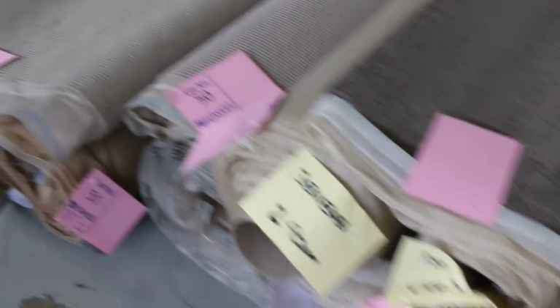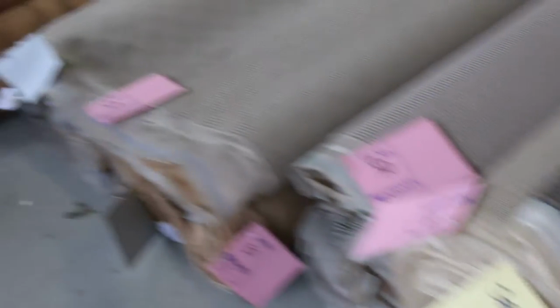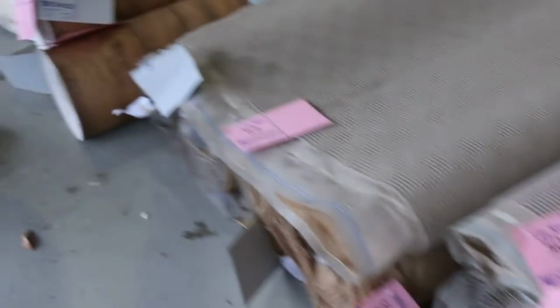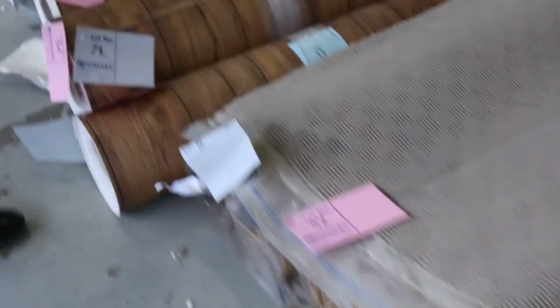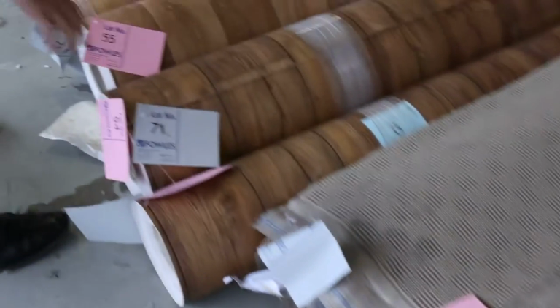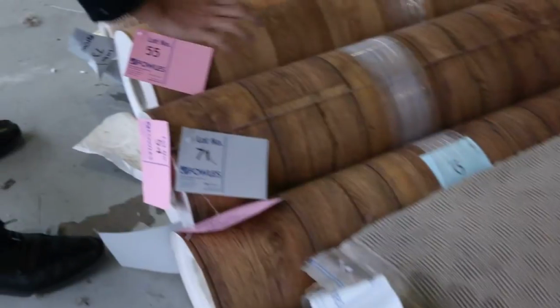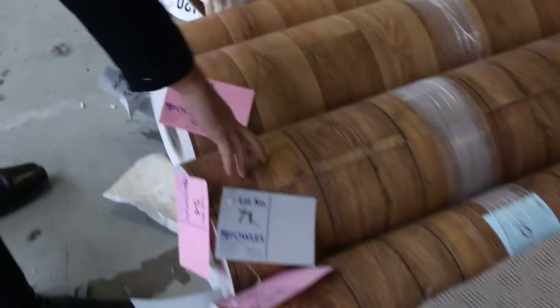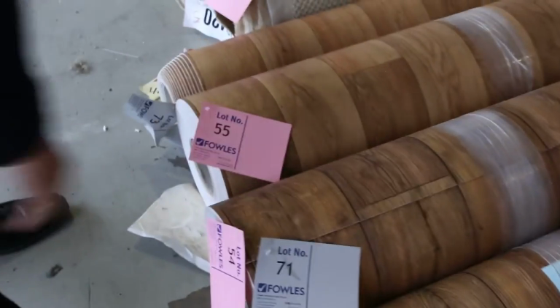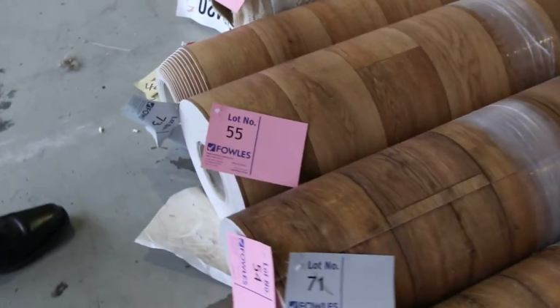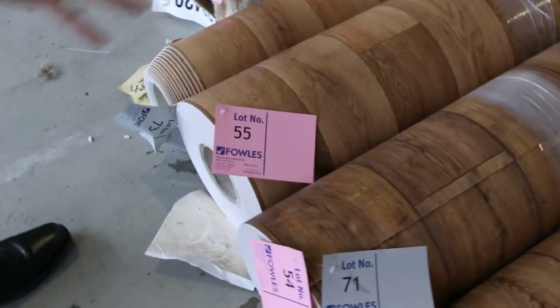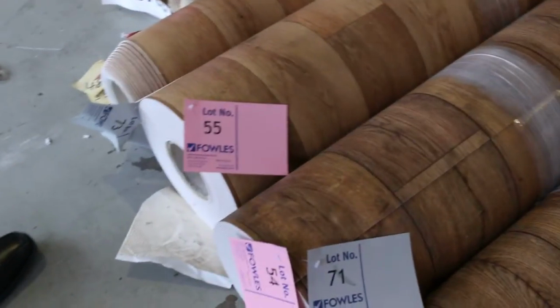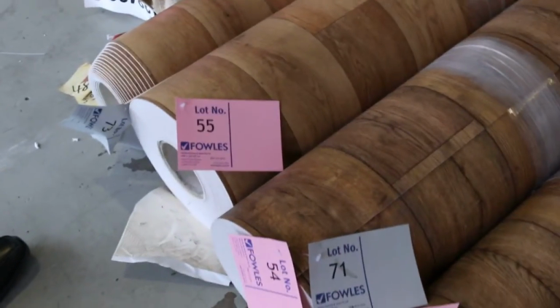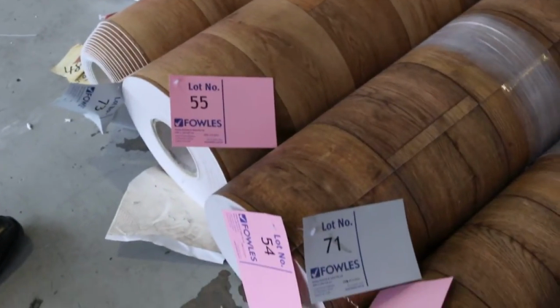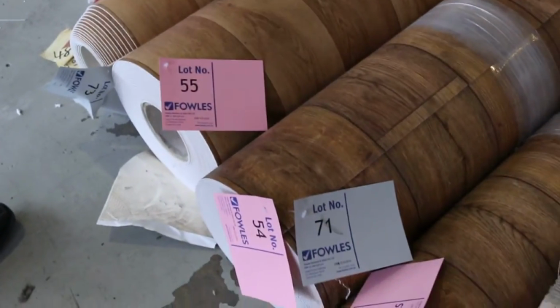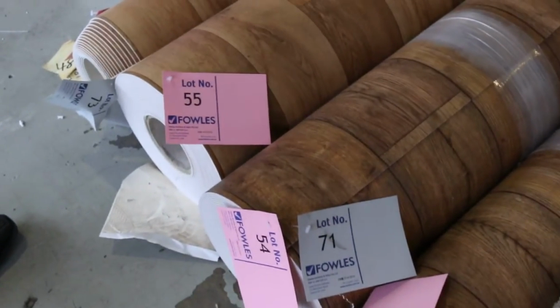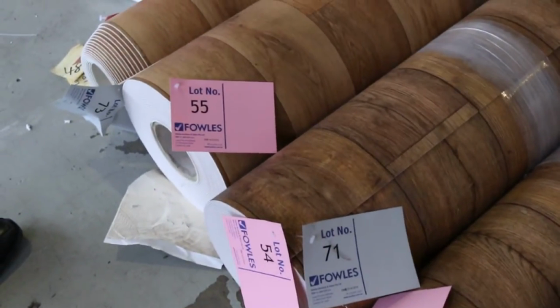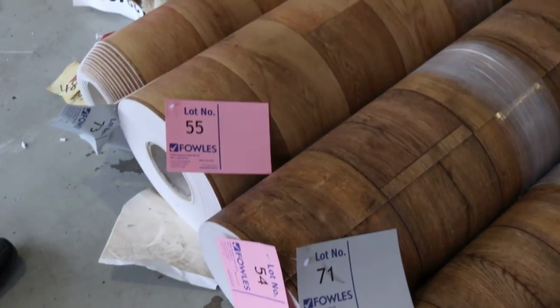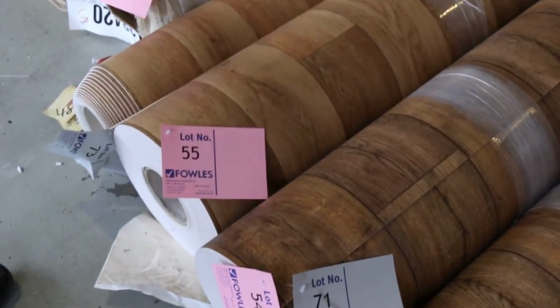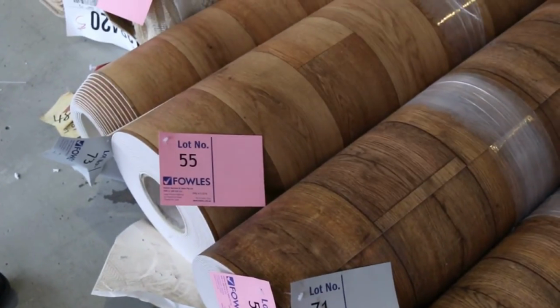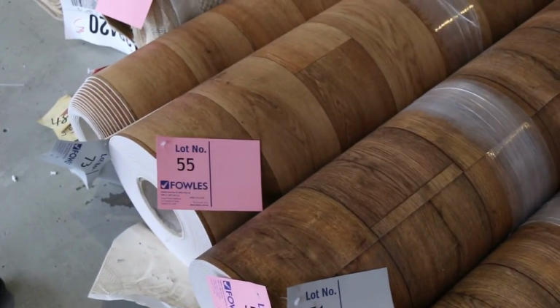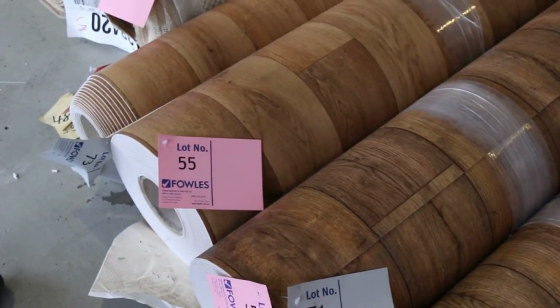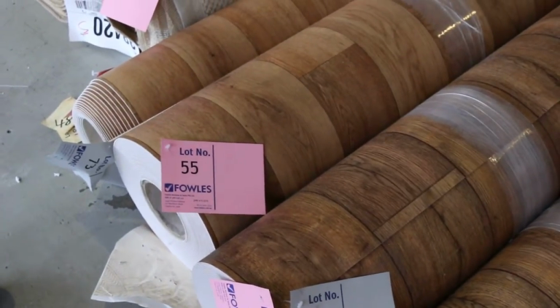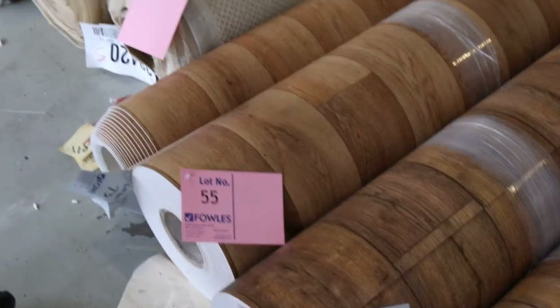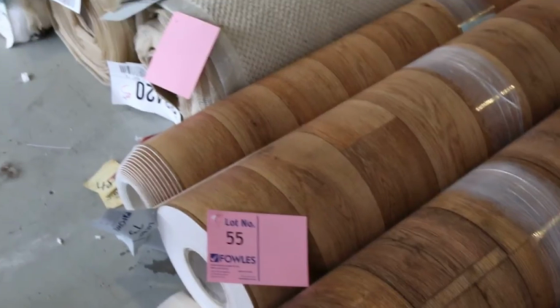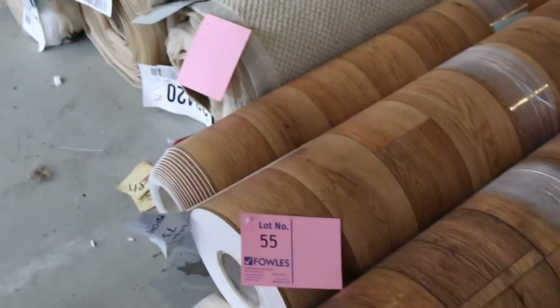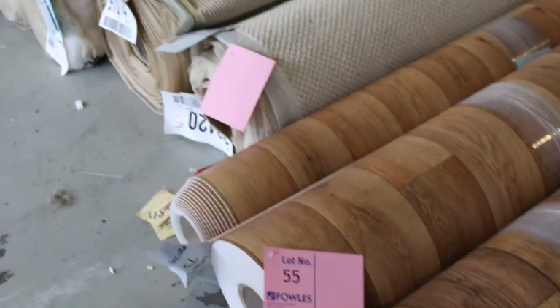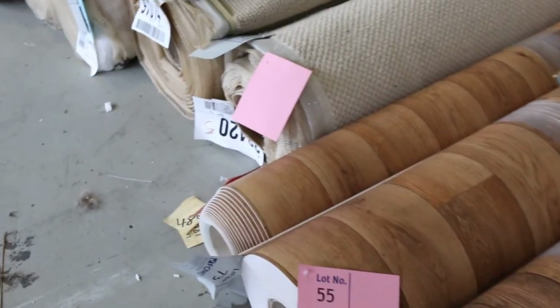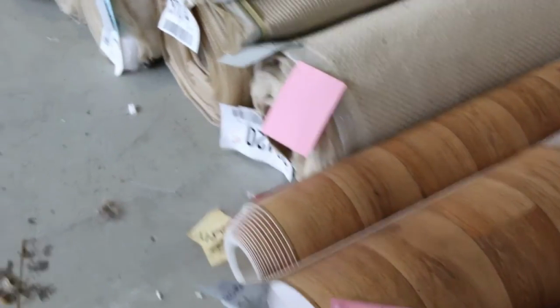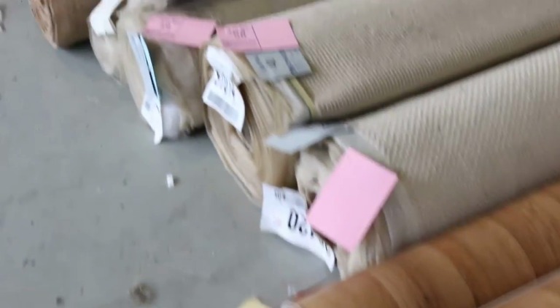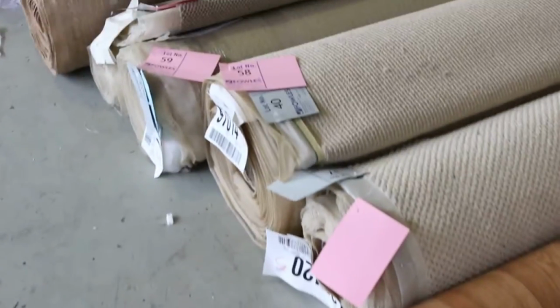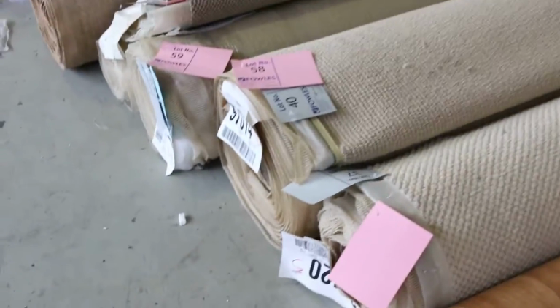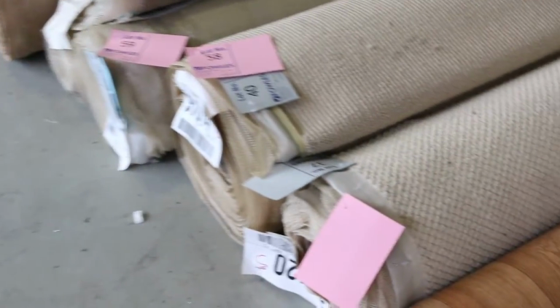We've got some 4-meter wide vinyl — two colors of timber design that looks like the real thing. We're selling them for around about $20 to $25 a meter, 4 meters wide.